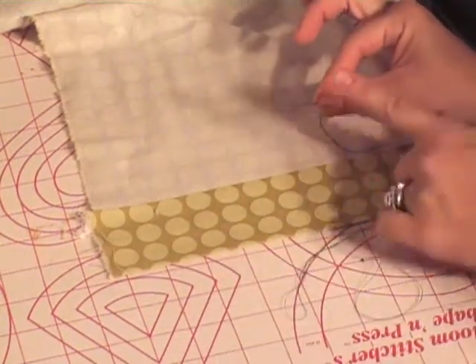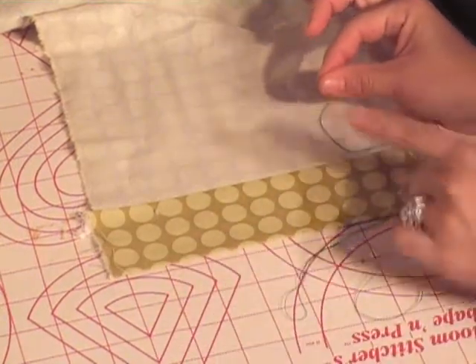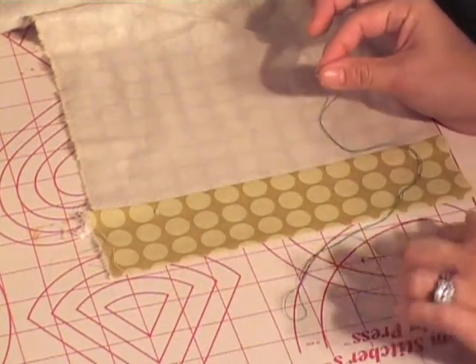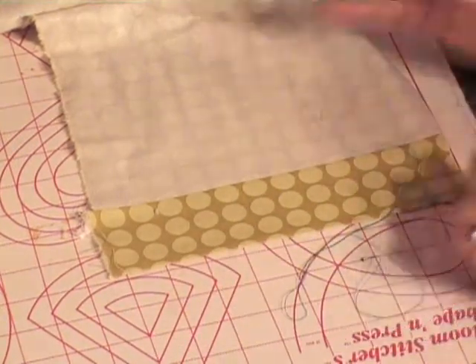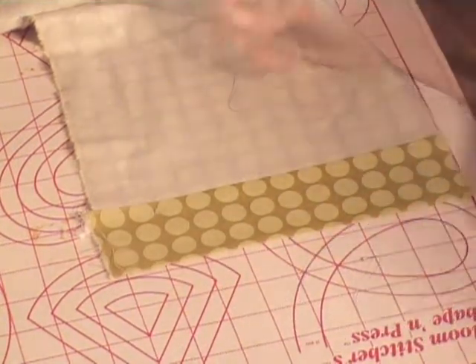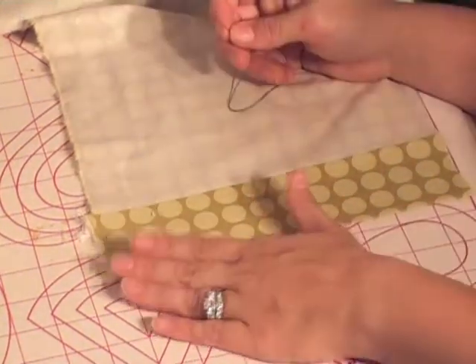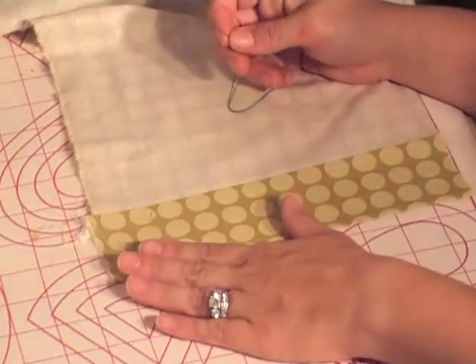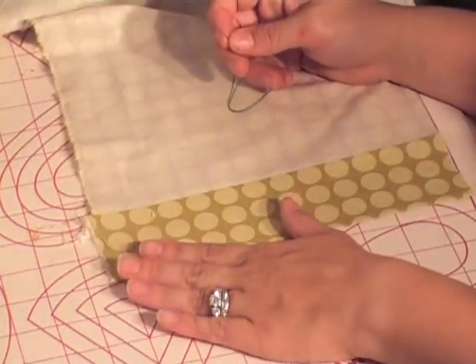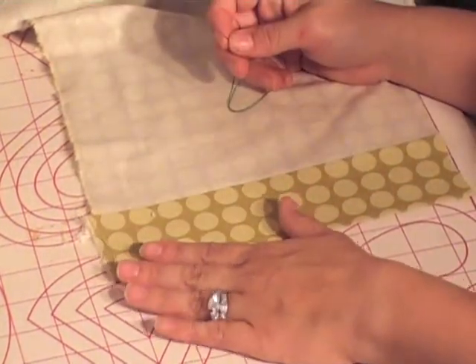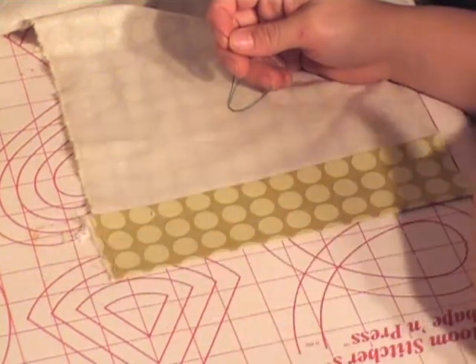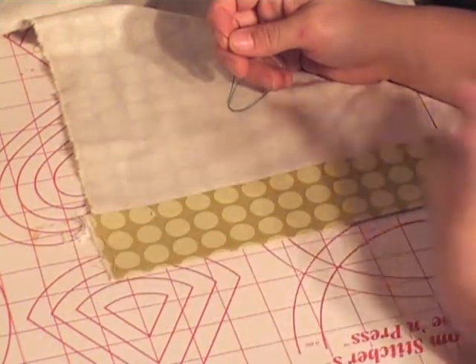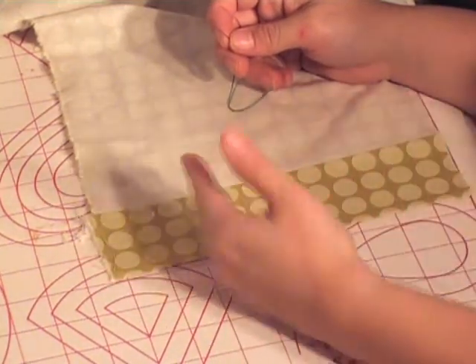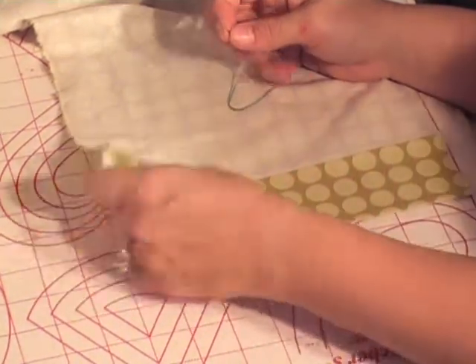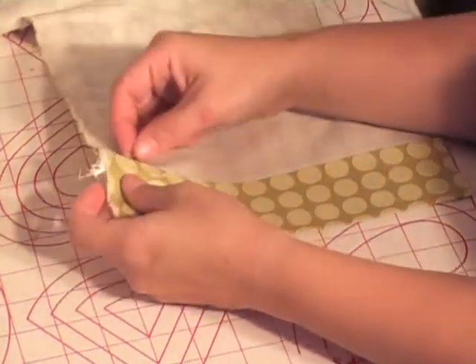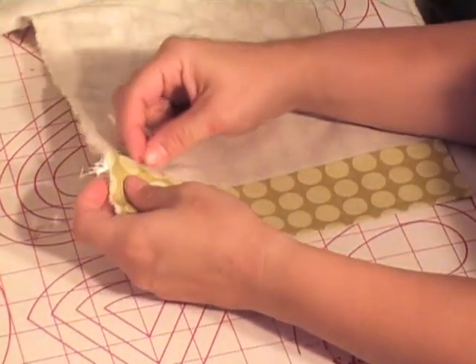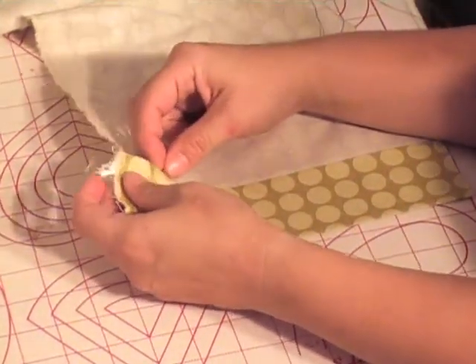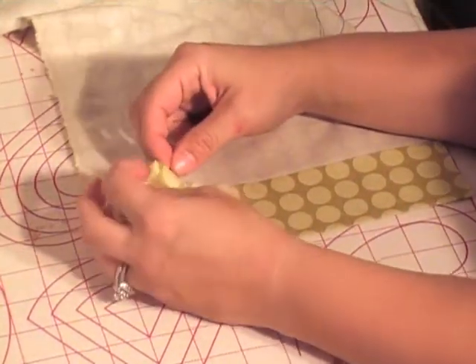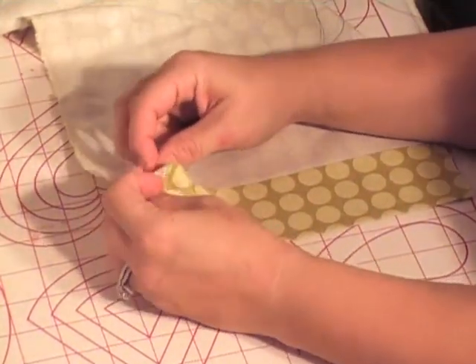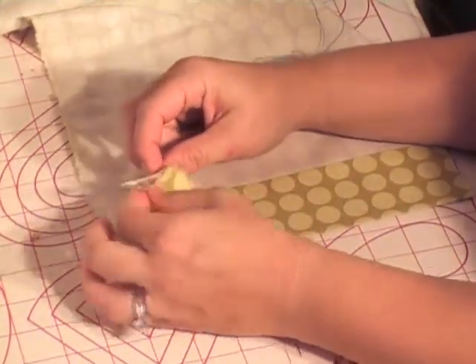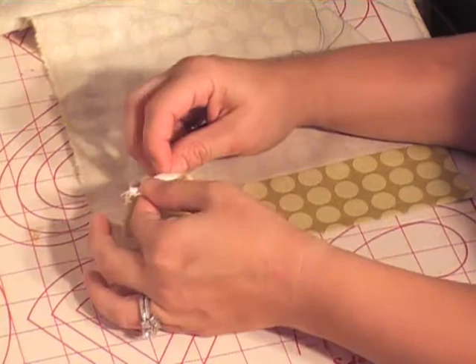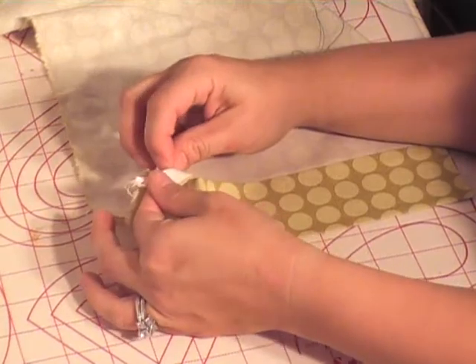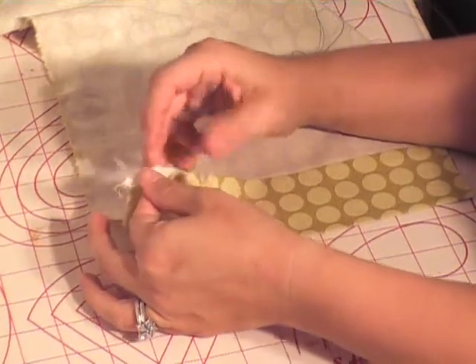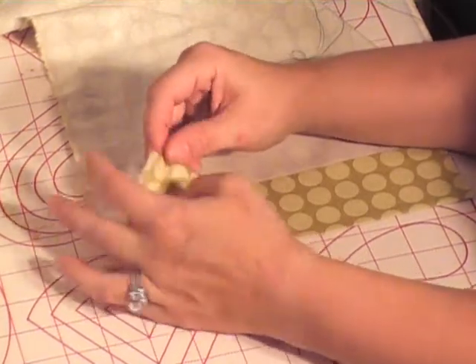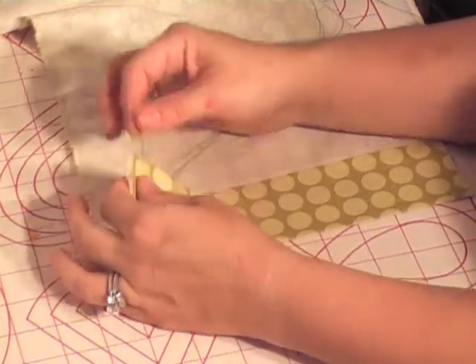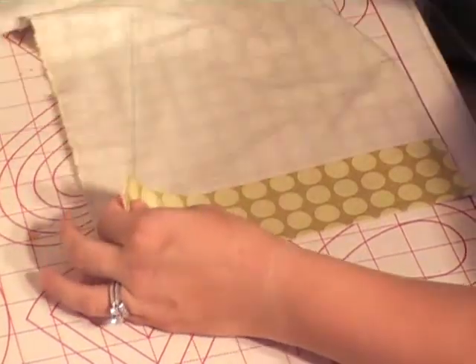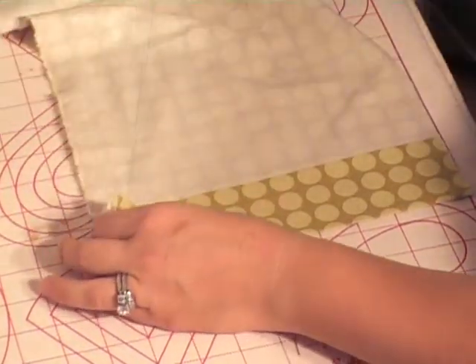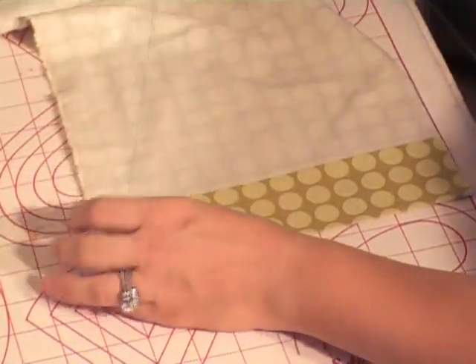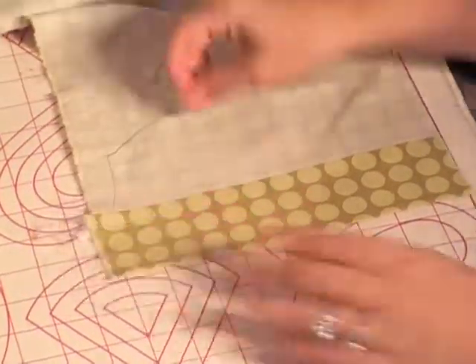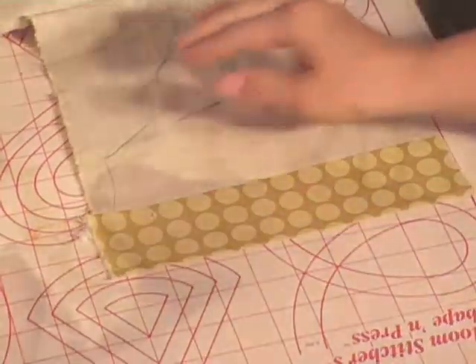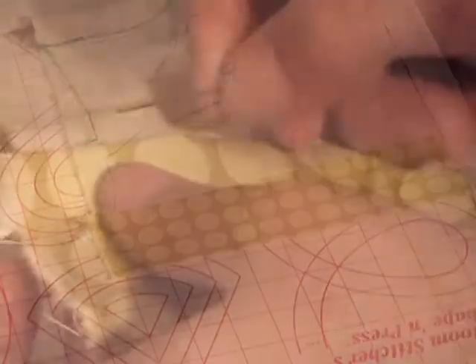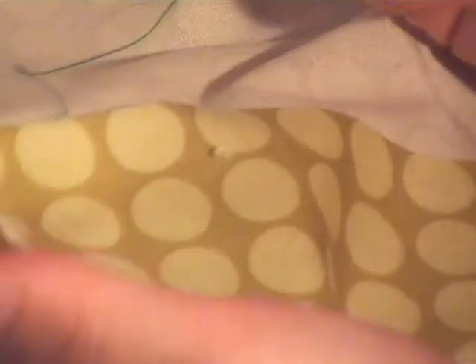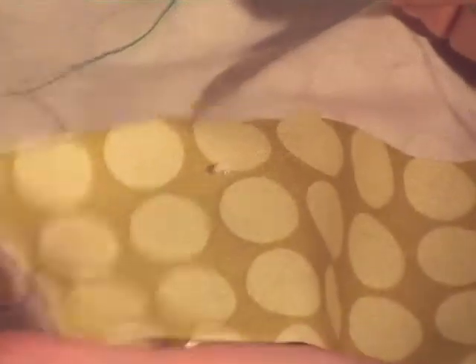I'm going to tie a knot in the end of my thread. Whenever you're hemming, you are always hemming to the right versus the left. I'm going to run this needle in and hide it in that fold of the fabric right there.